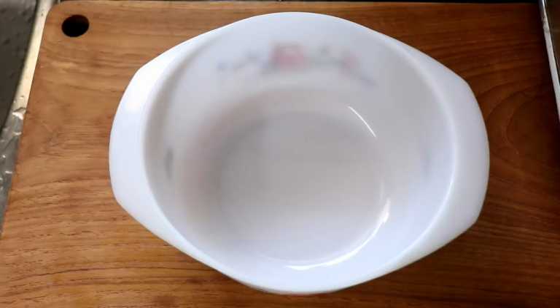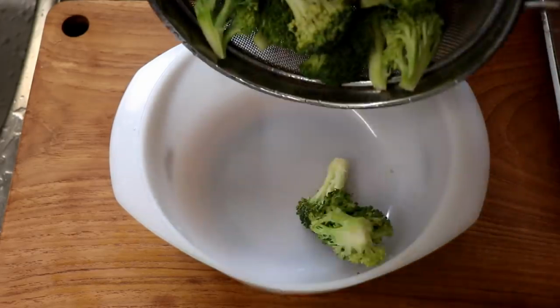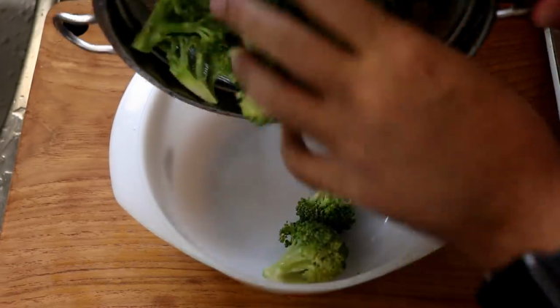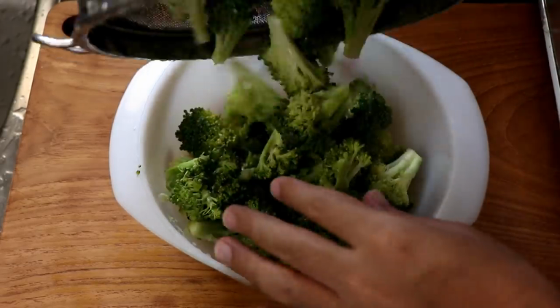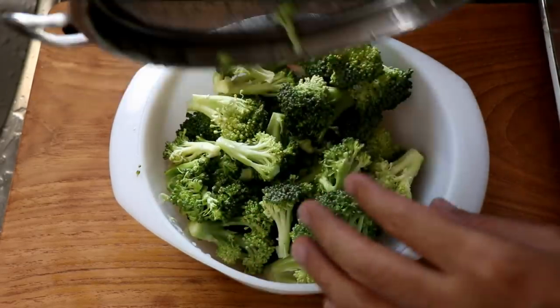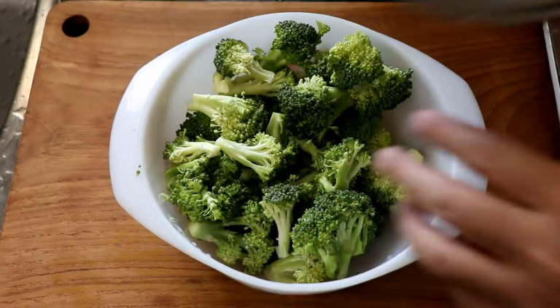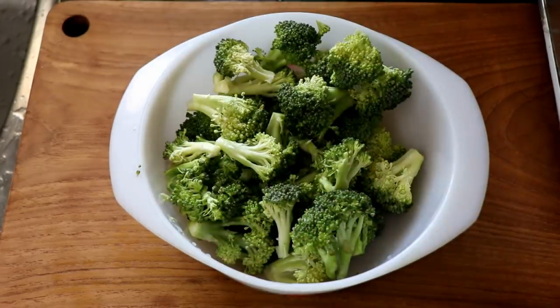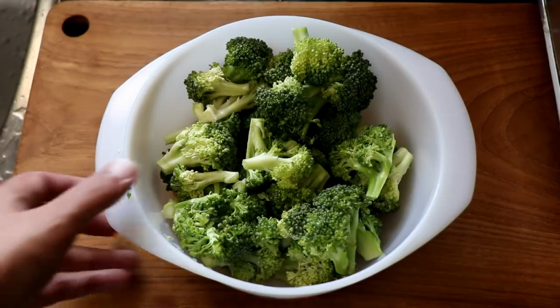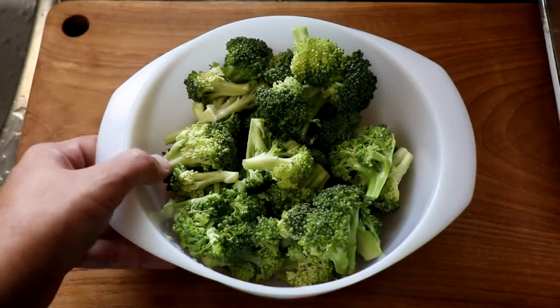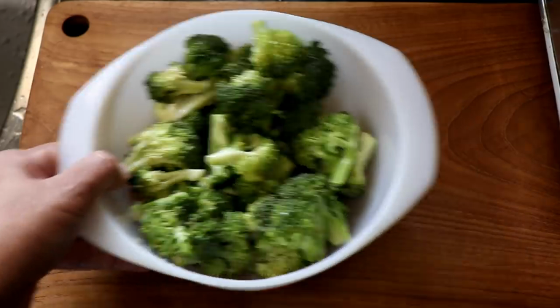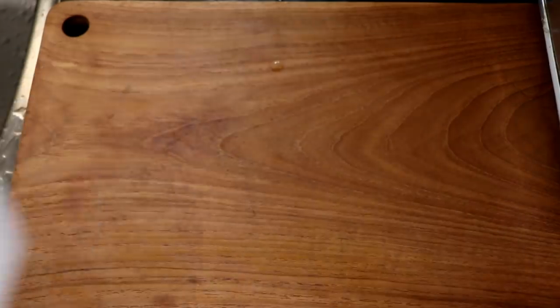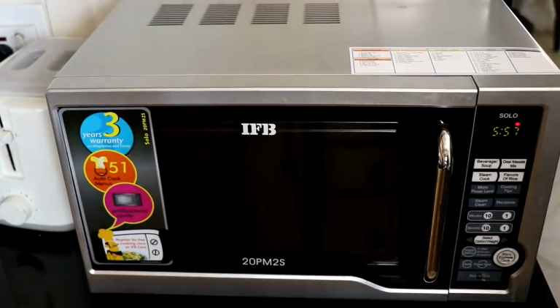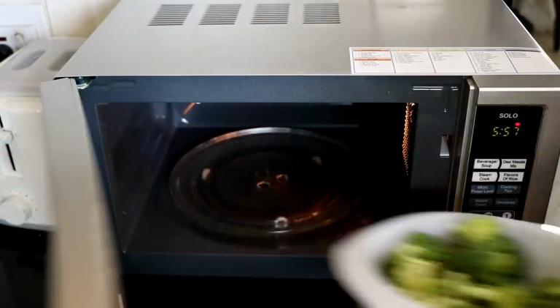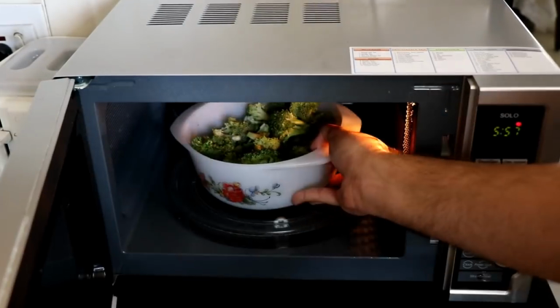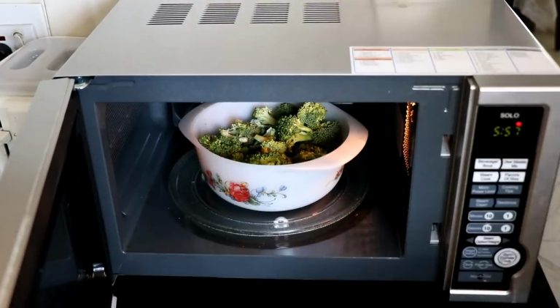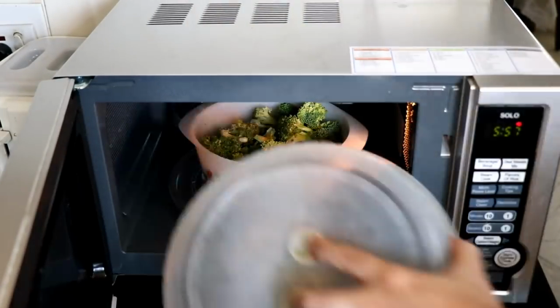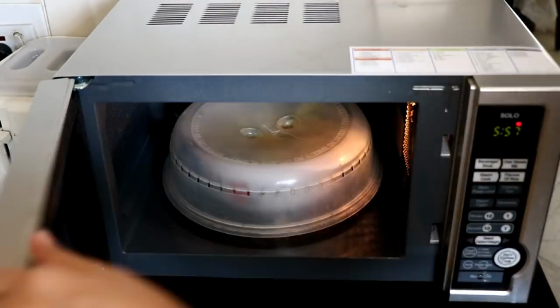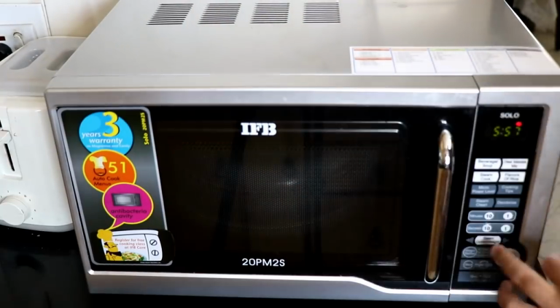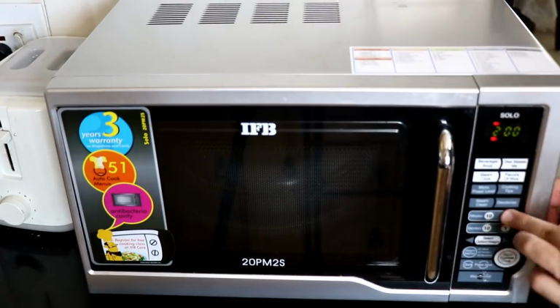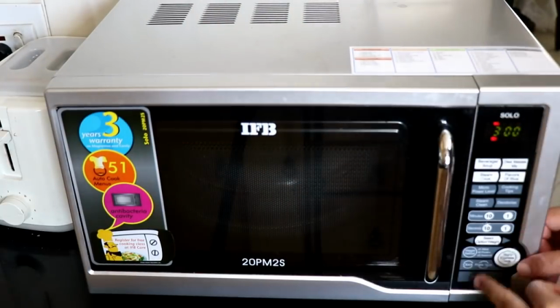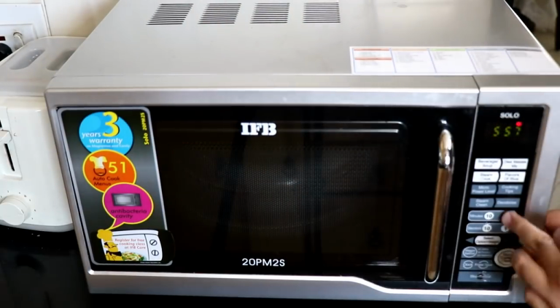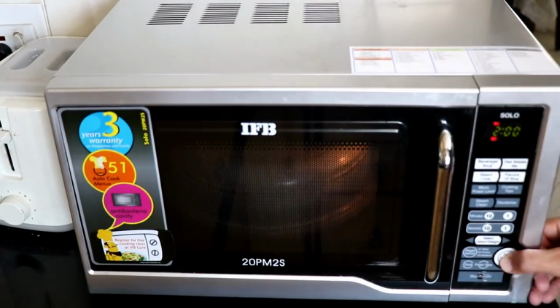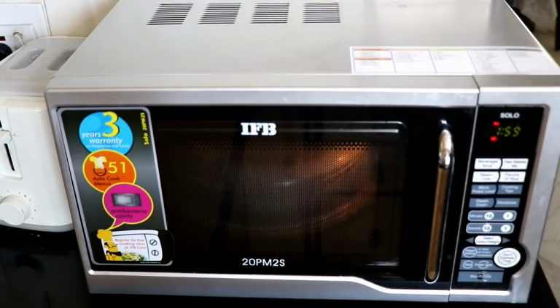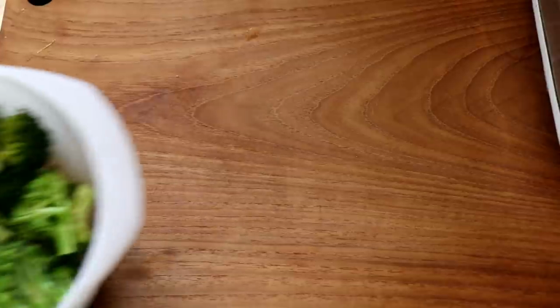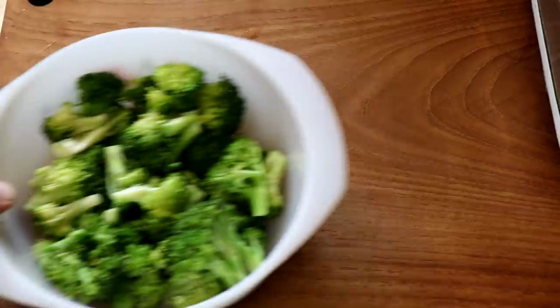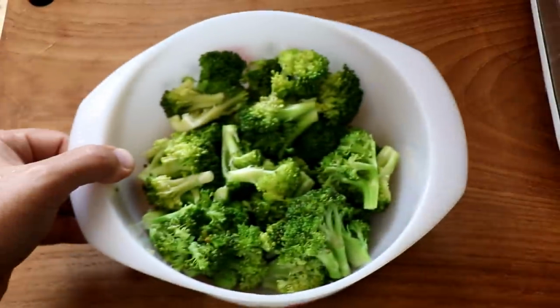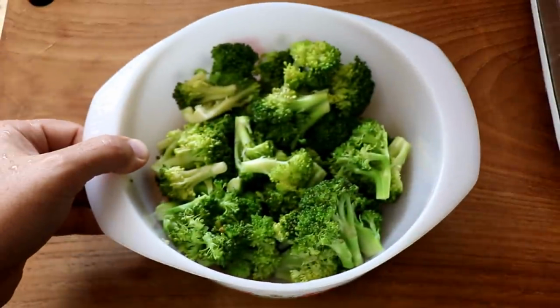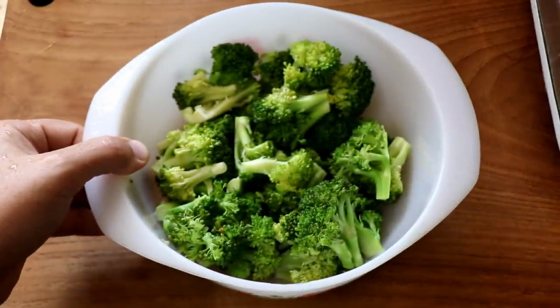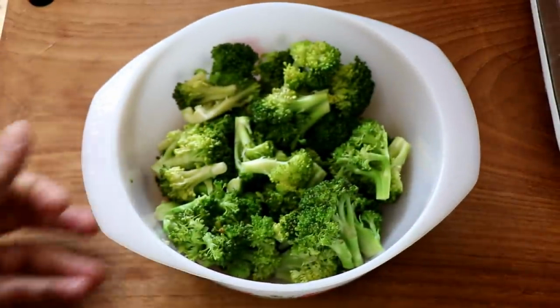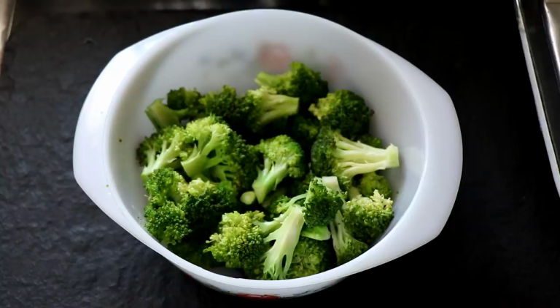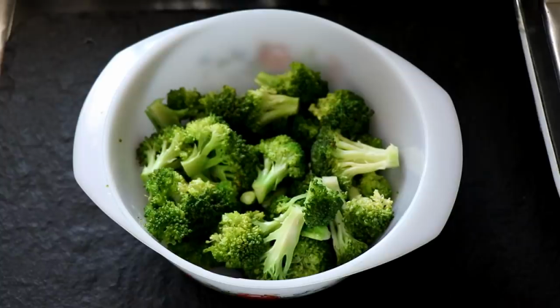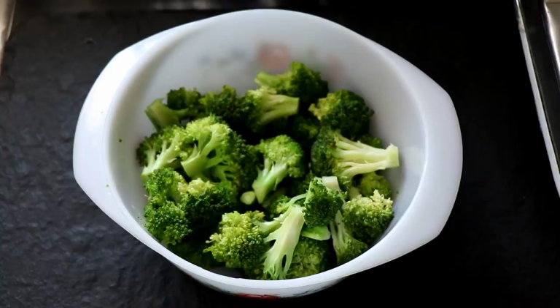Once I'm done chopping my broccoli, I'm going to transfer it all into a bowl and microwave the broccoli for two full minutes. After two minutes, my broccoli is ready to use.